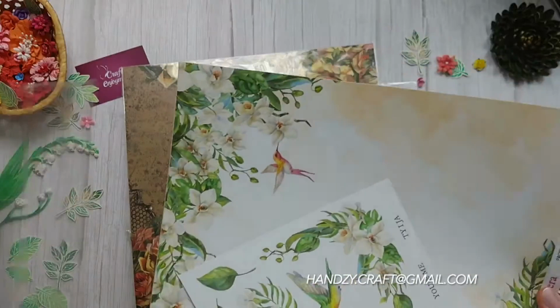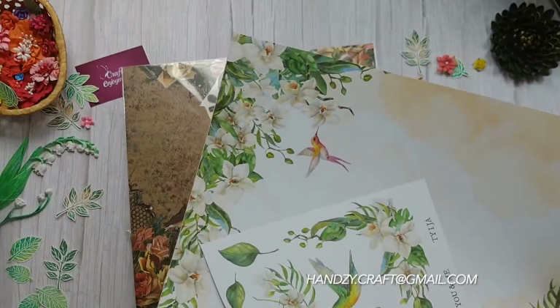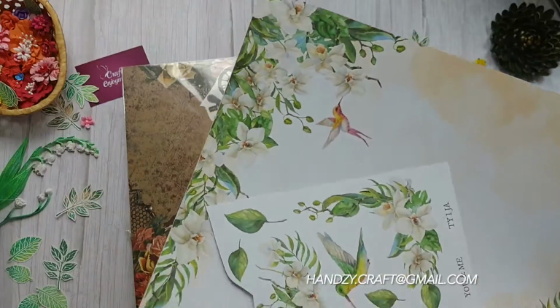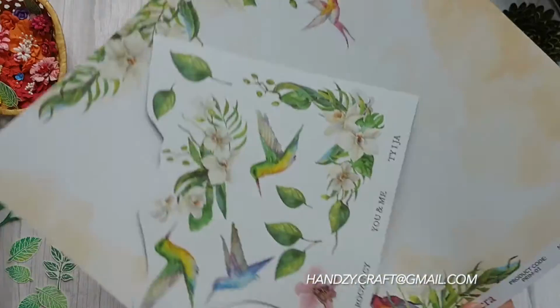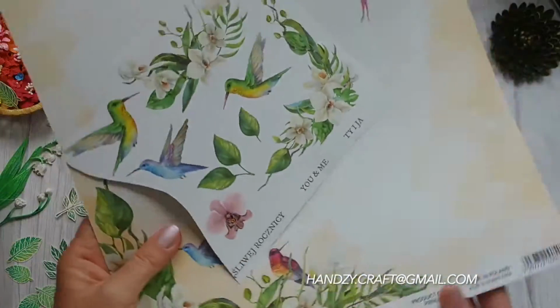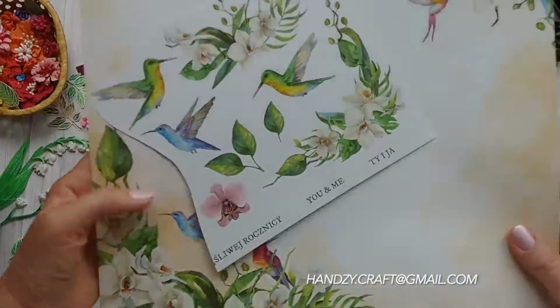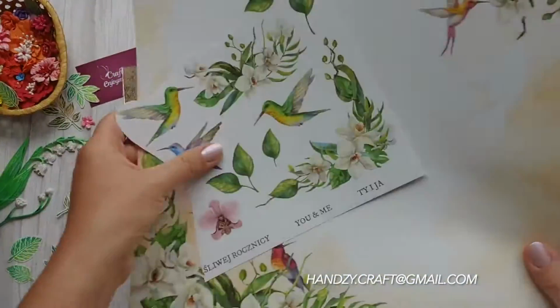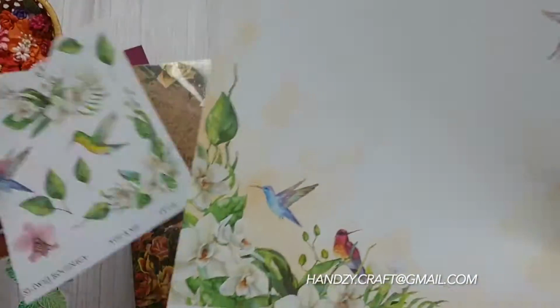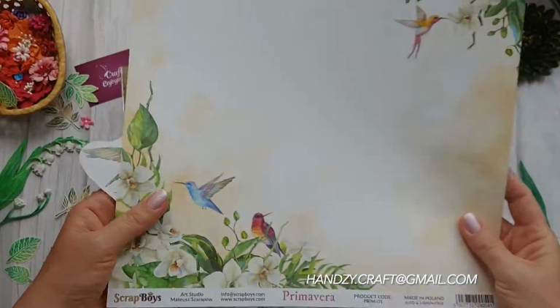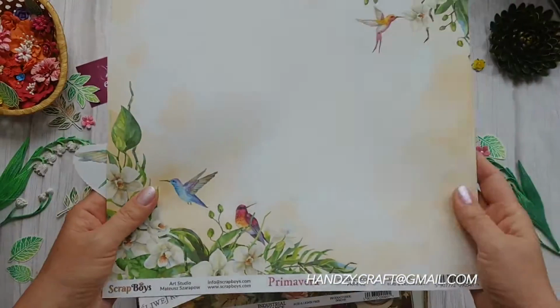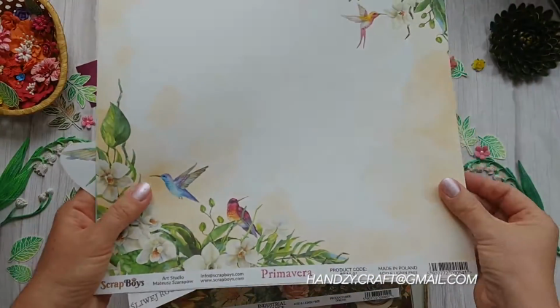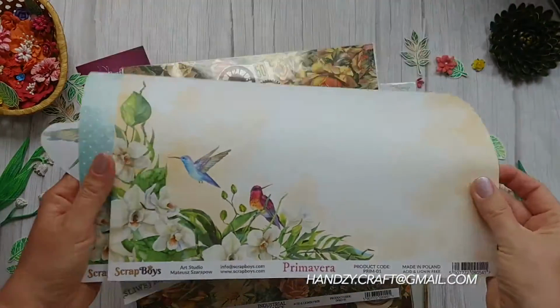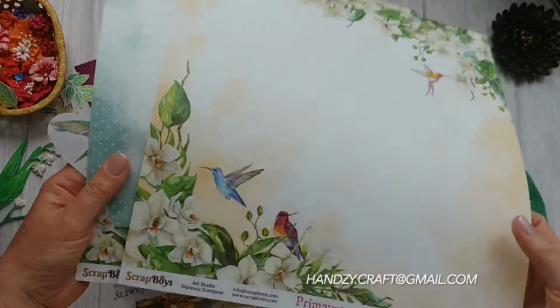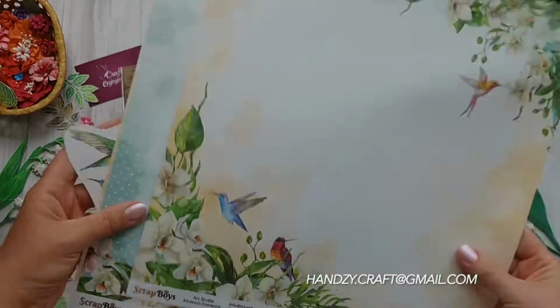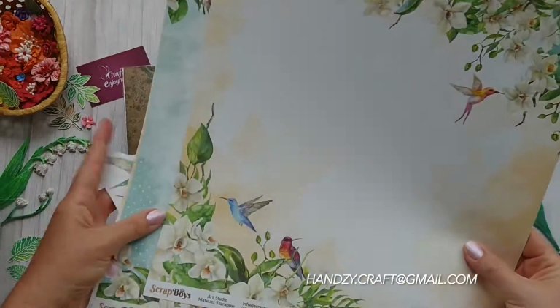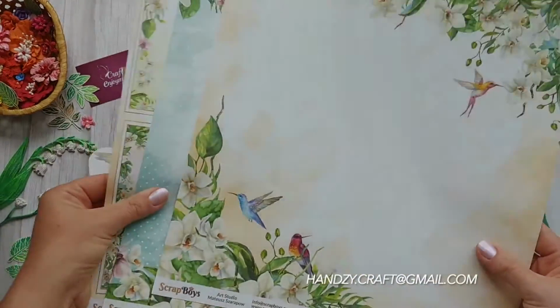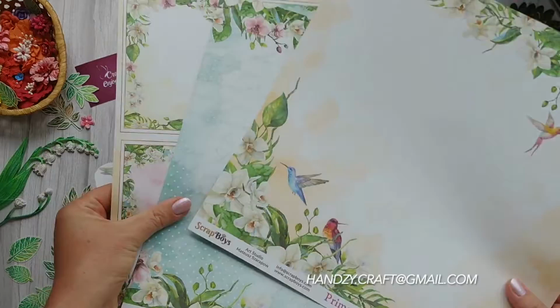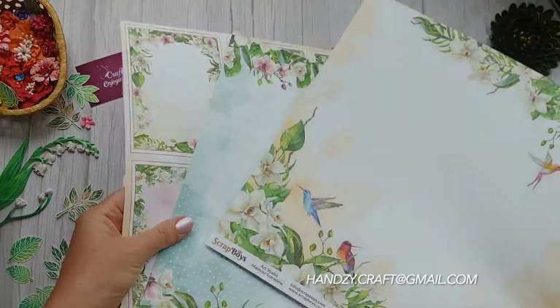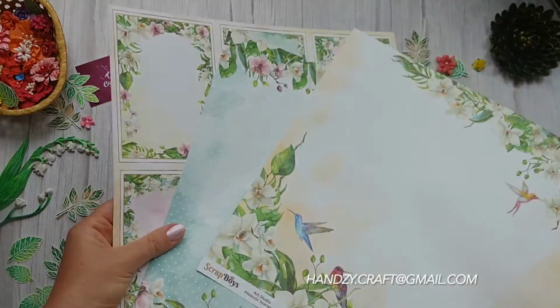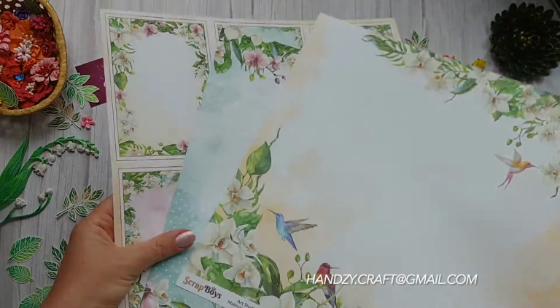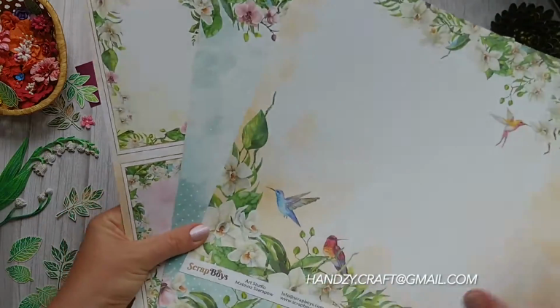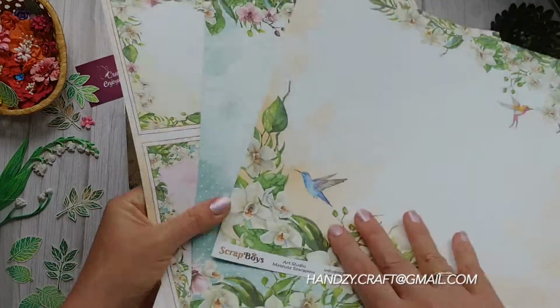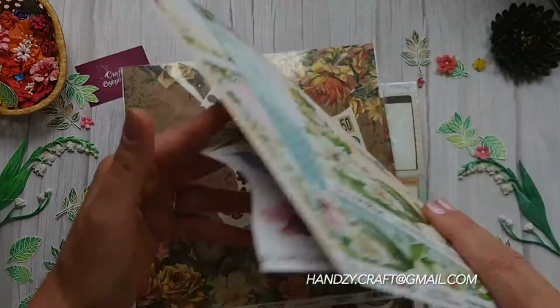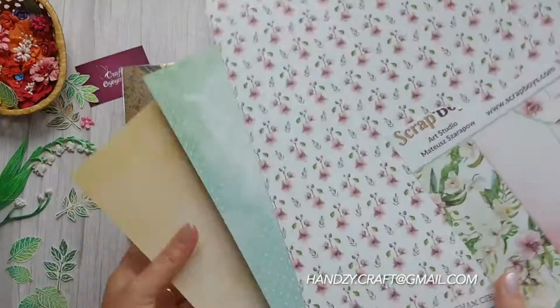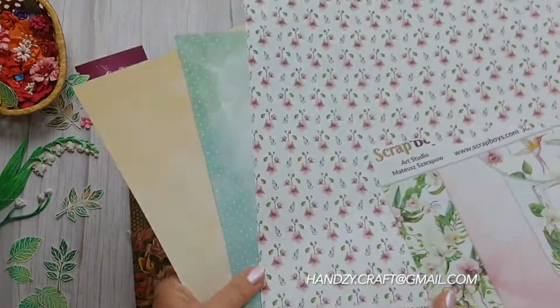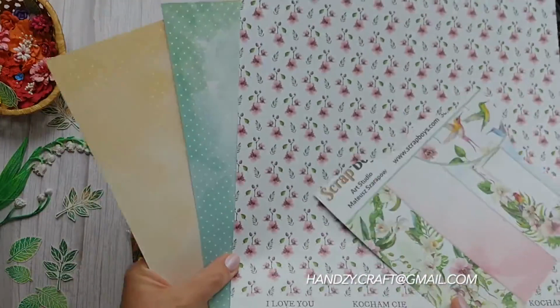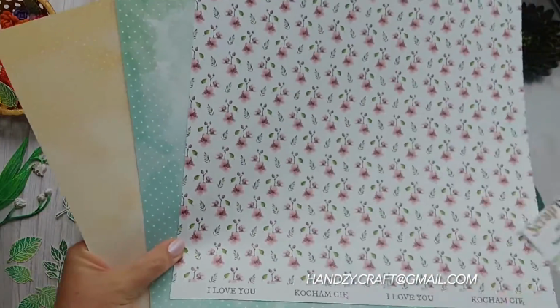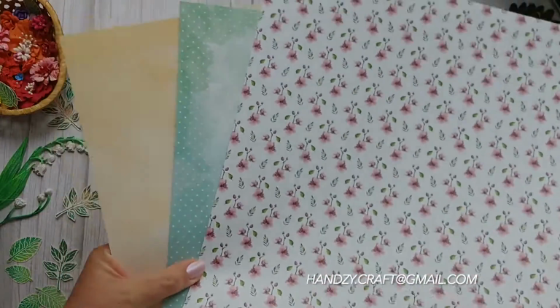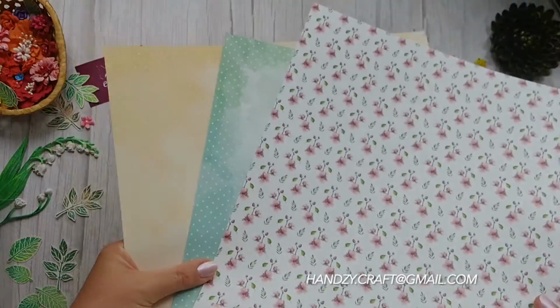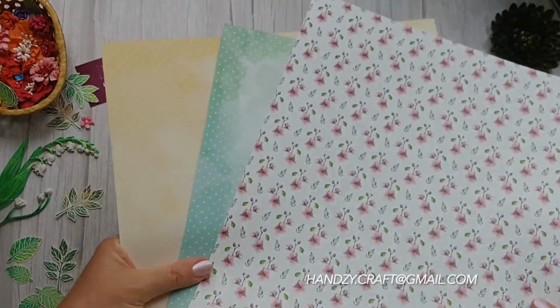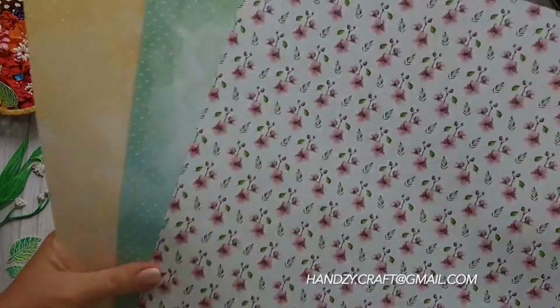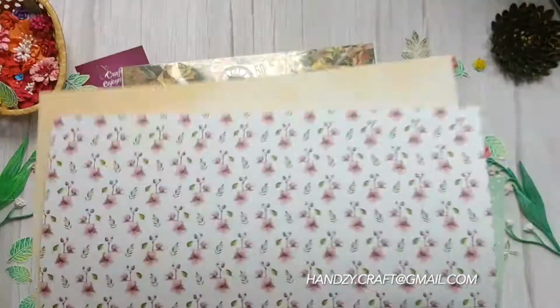I have already used this collection from Scrubboys Primavera and I am excited to work with it again. The birds with orchids are very charming.